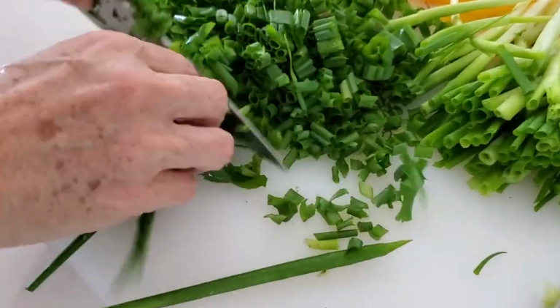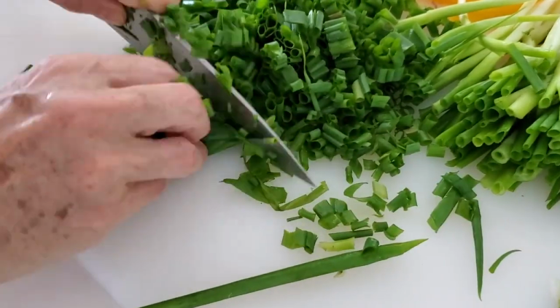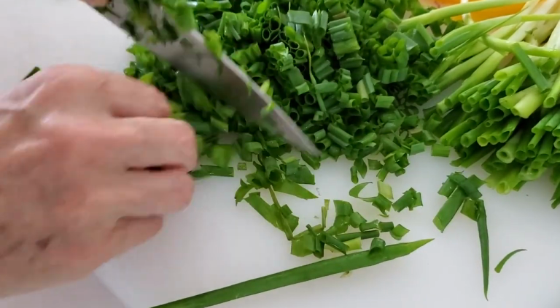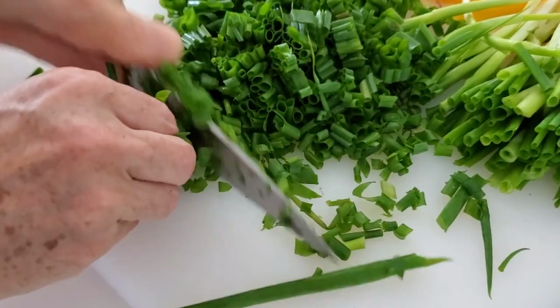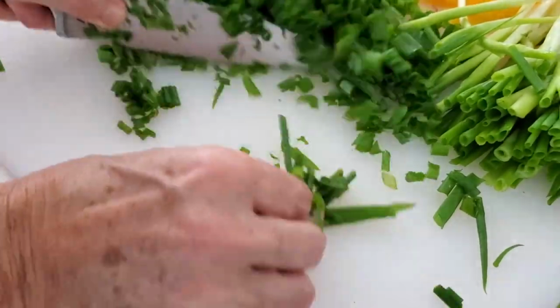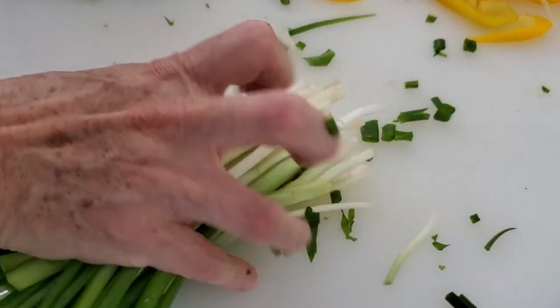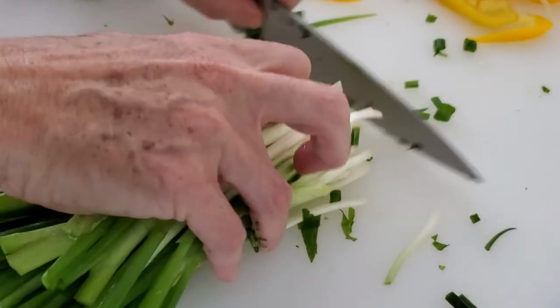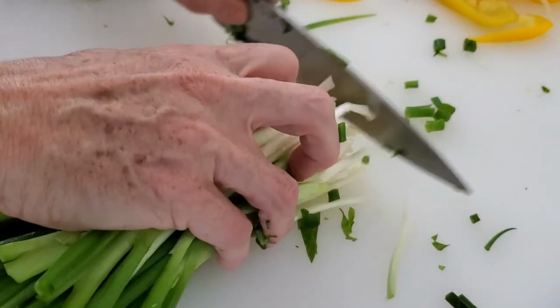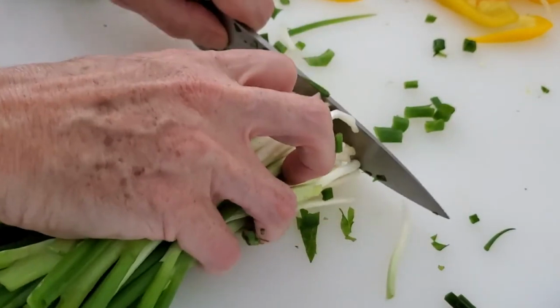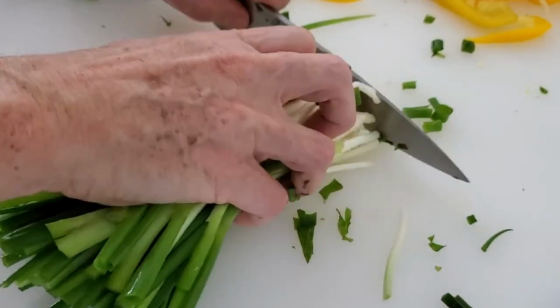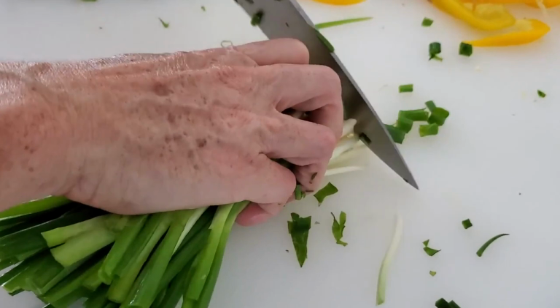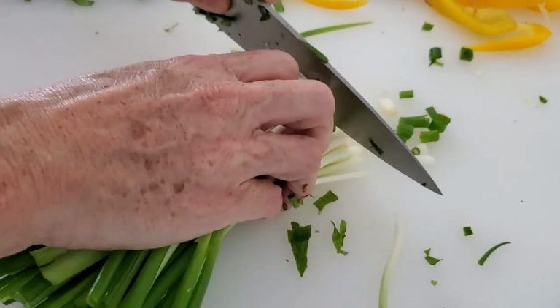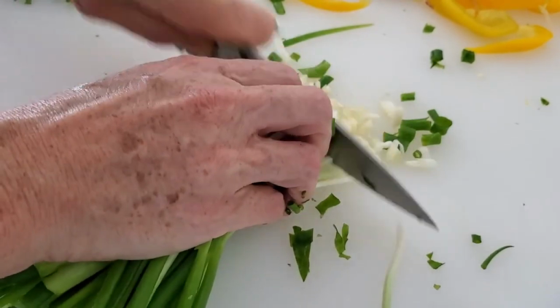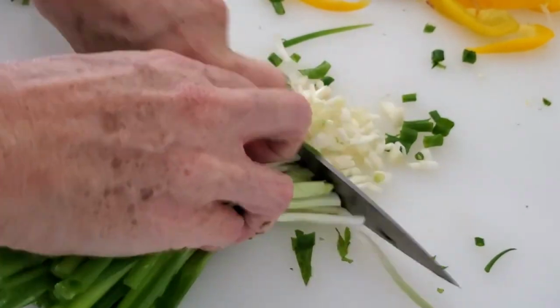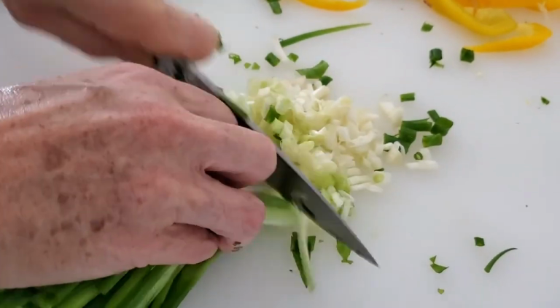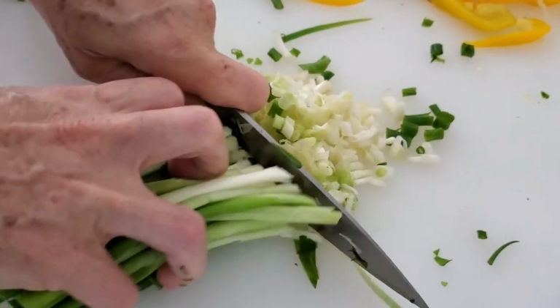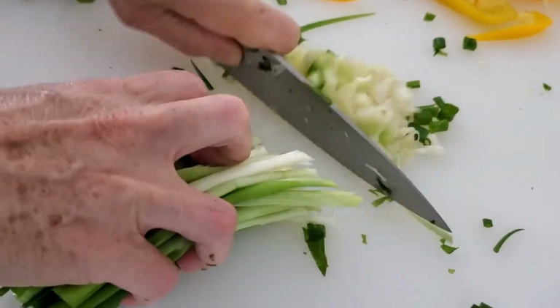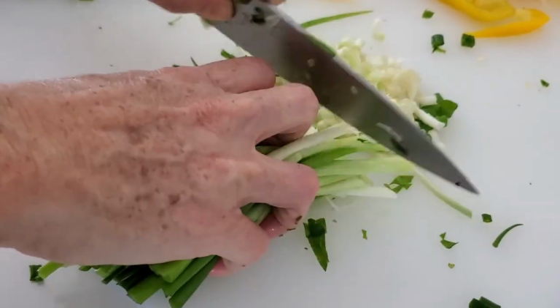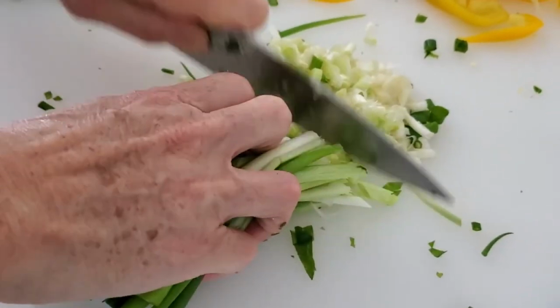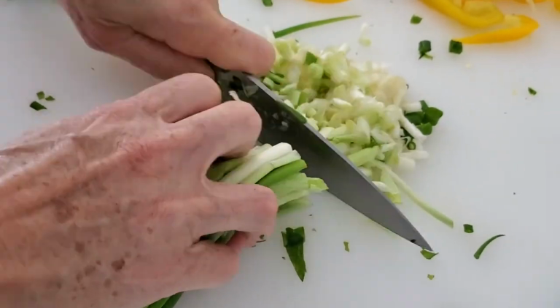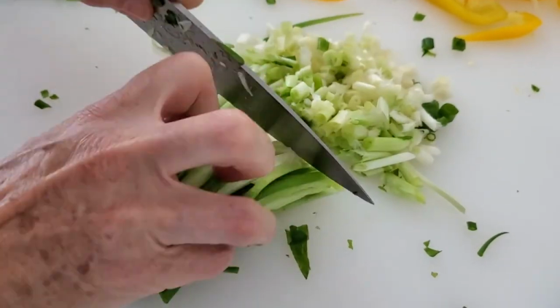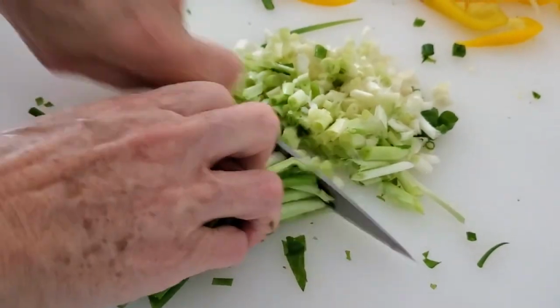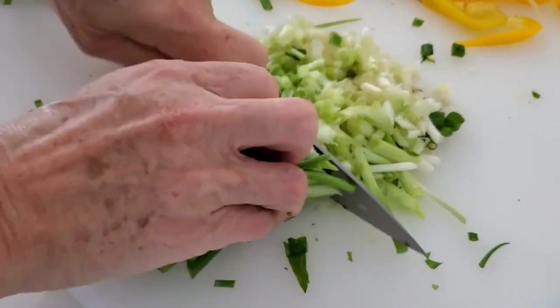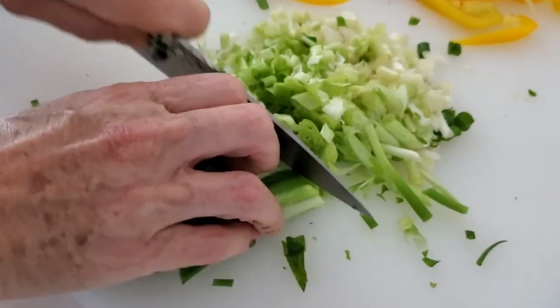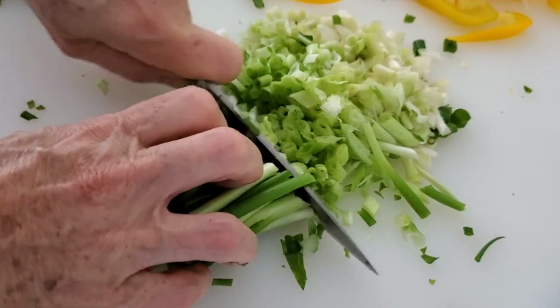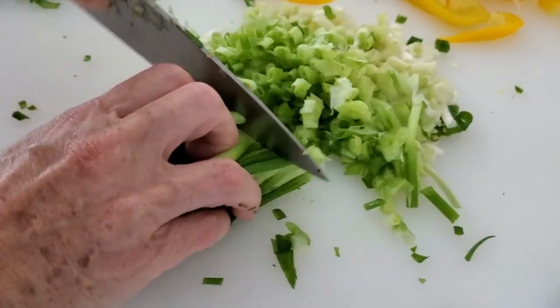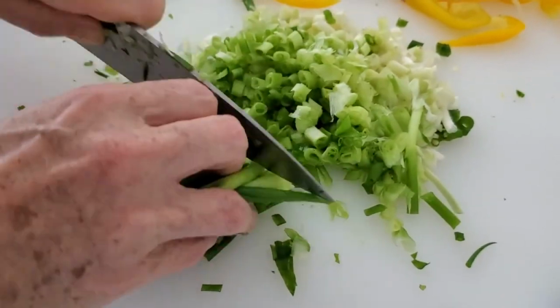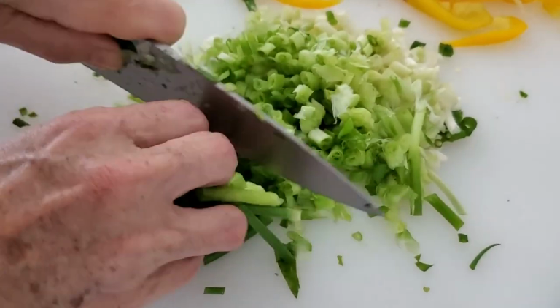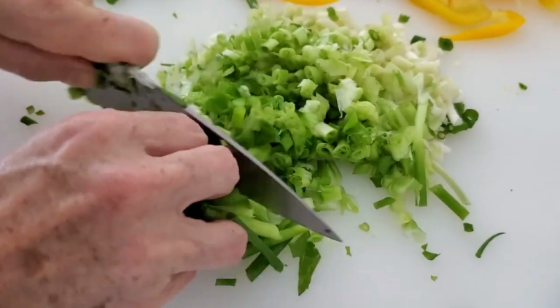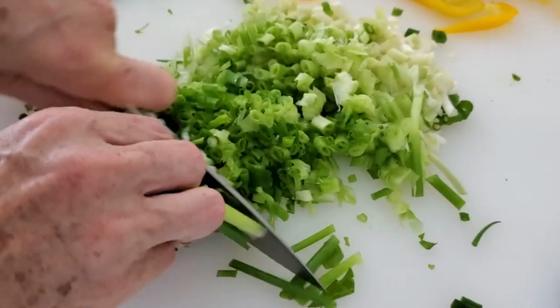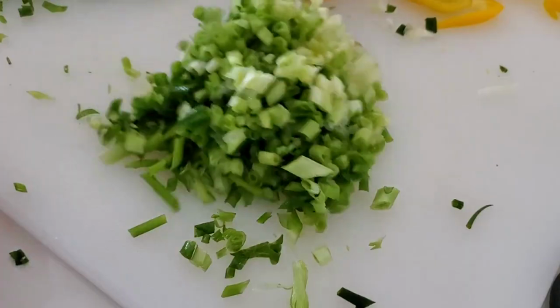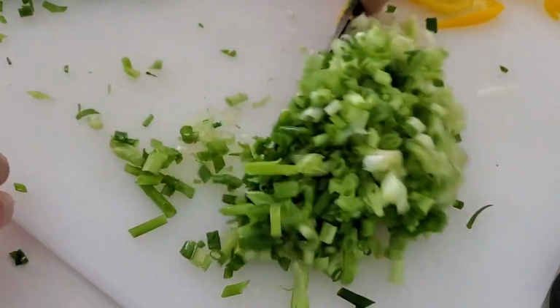You can also do this with shallots. These are two of the ingredients that I use the most to flavor sauces, soups, sofritos, and all sorts of recipes that need some strength.